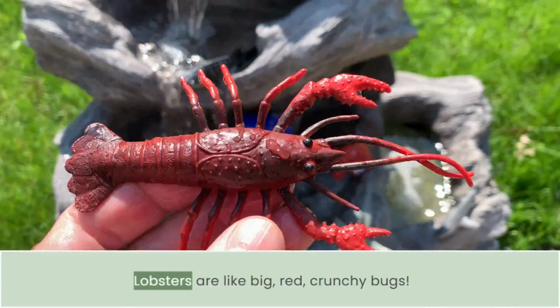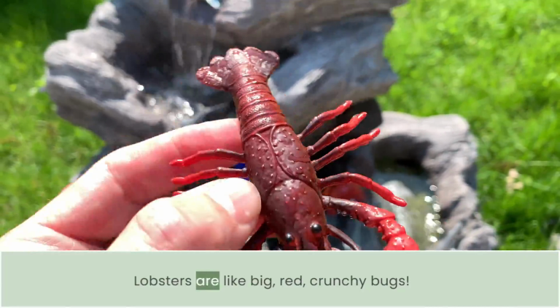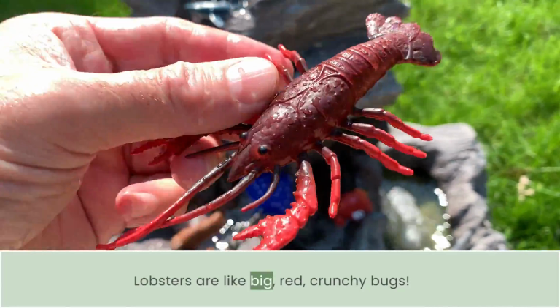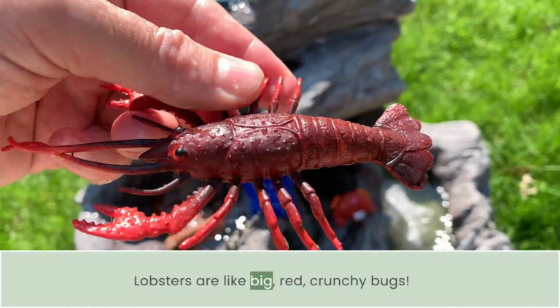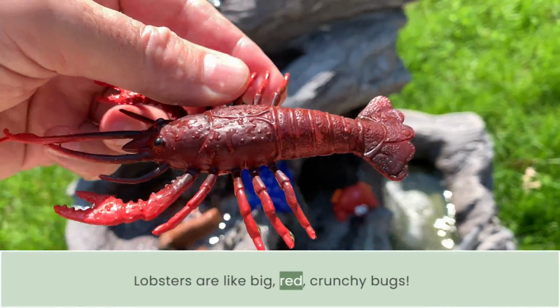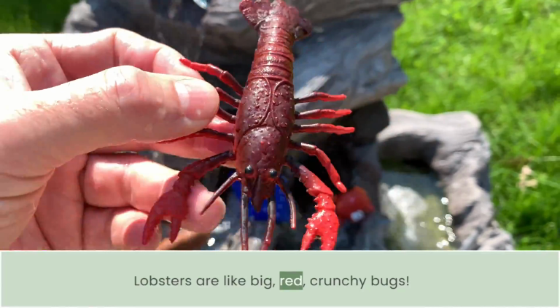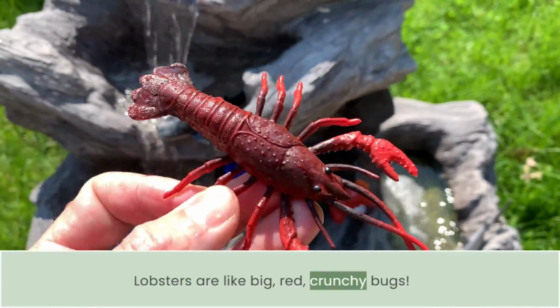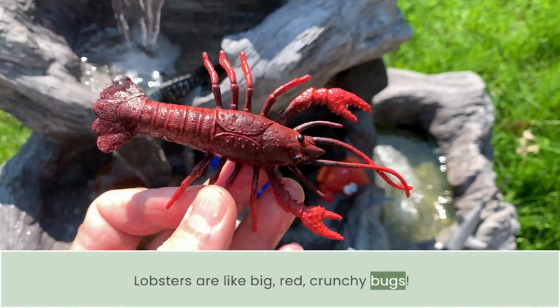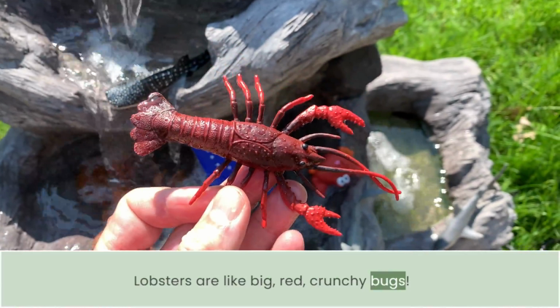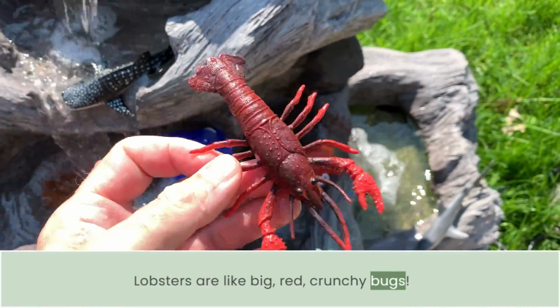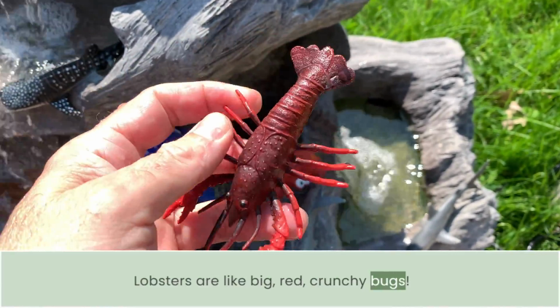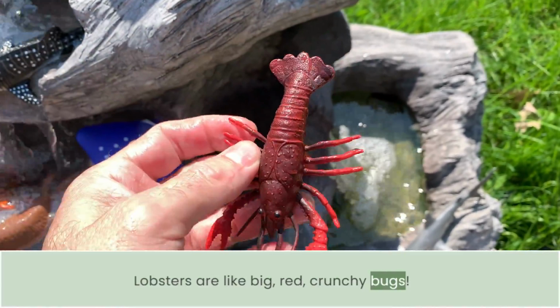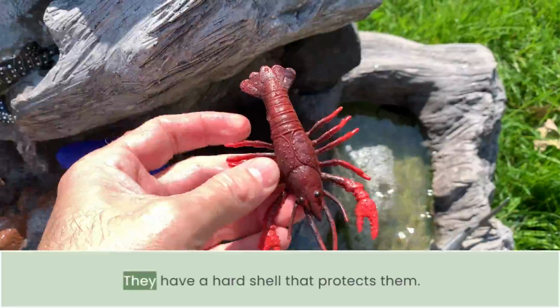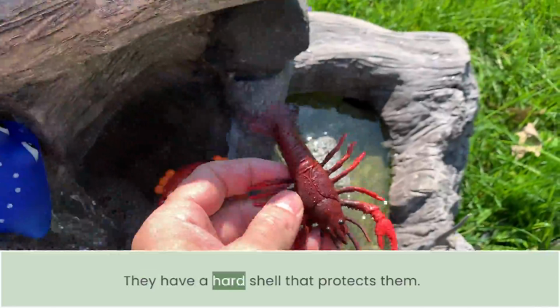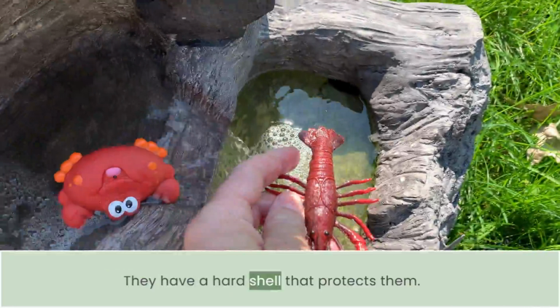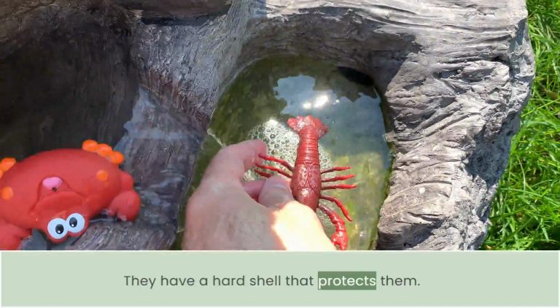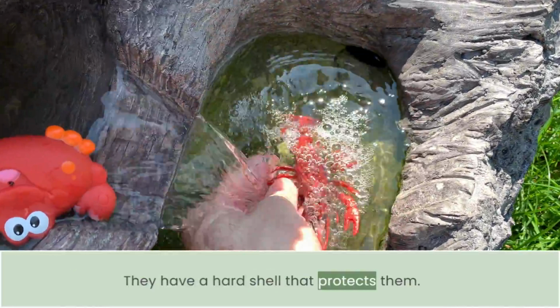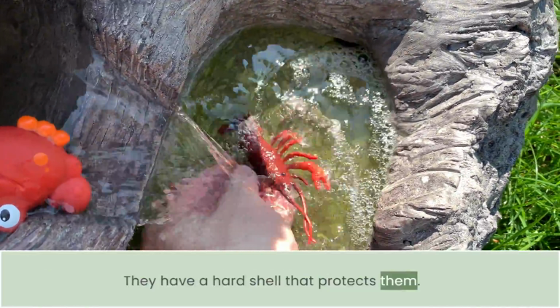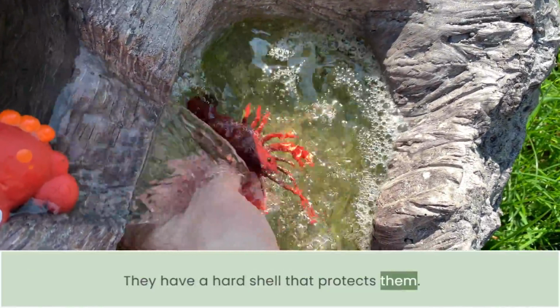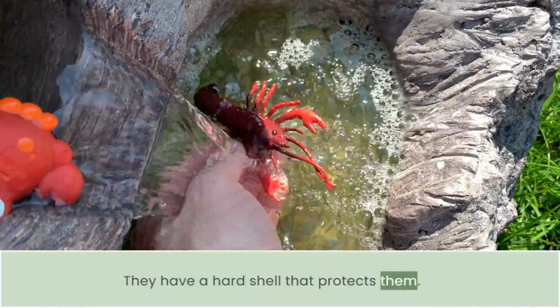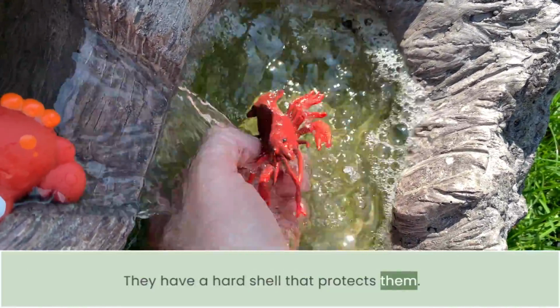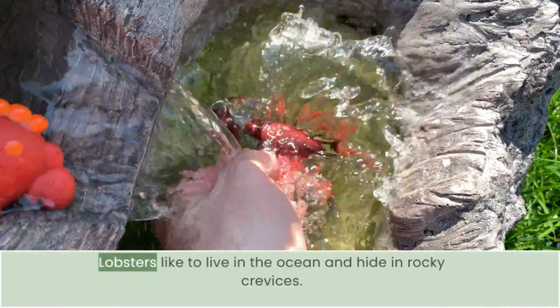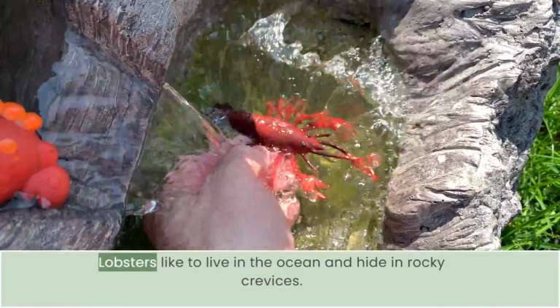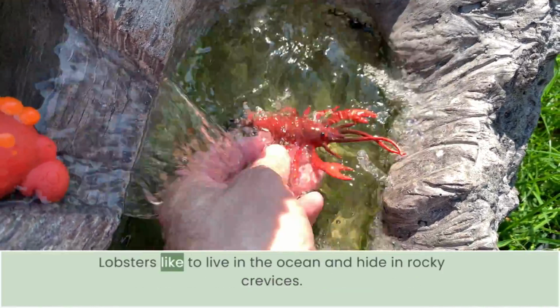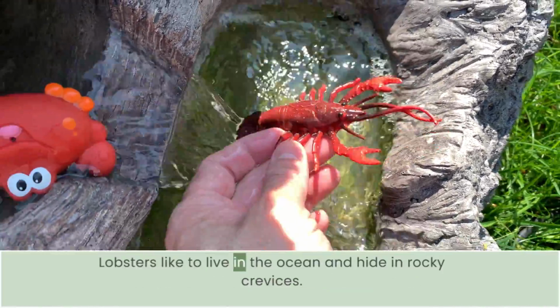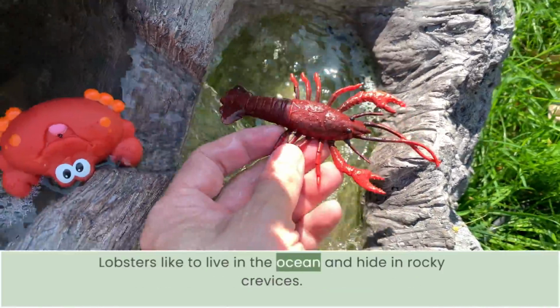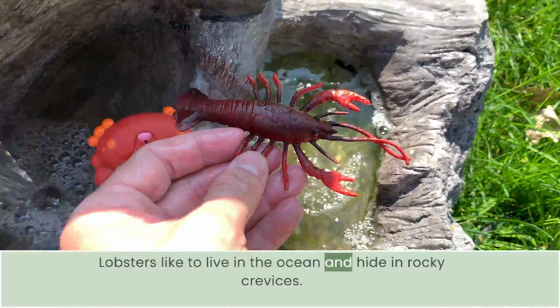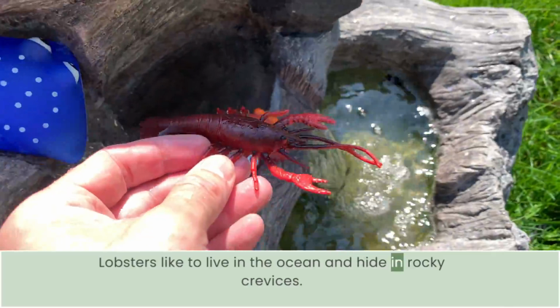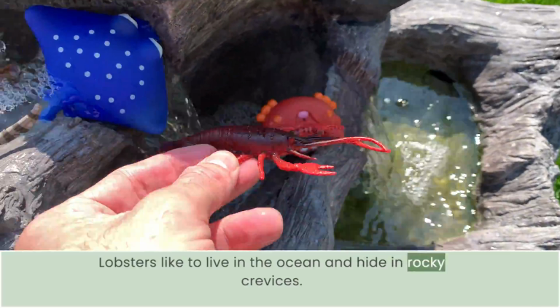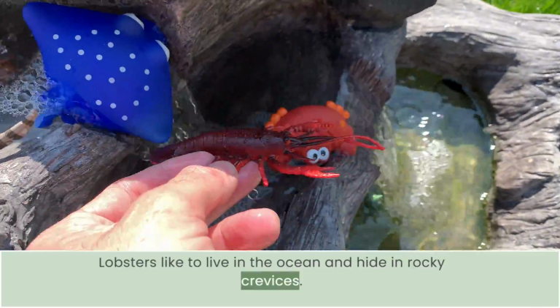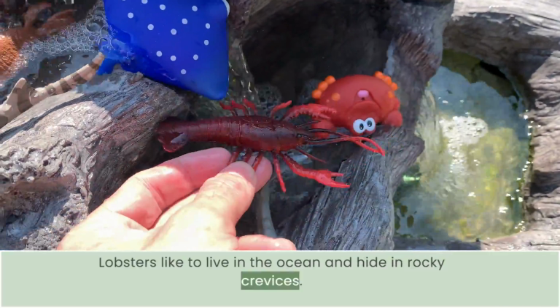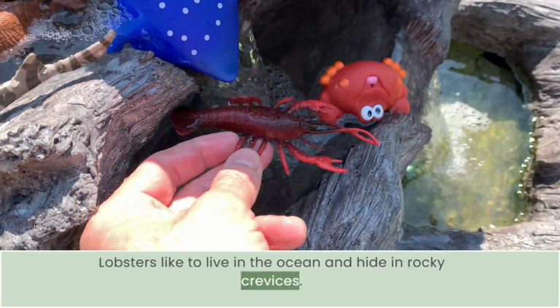Lobsters are like big, red, crunchy bugs. They have a hard shell that protects them. Lobsters like to live in the ocean and hide in rocky crevices.